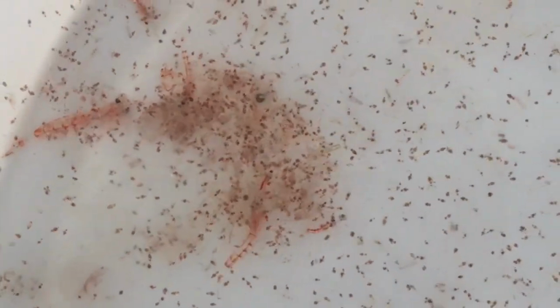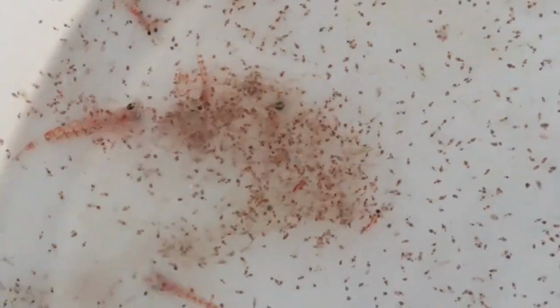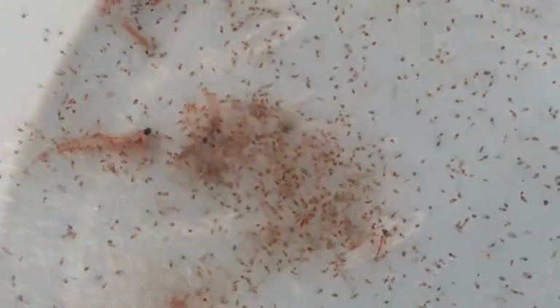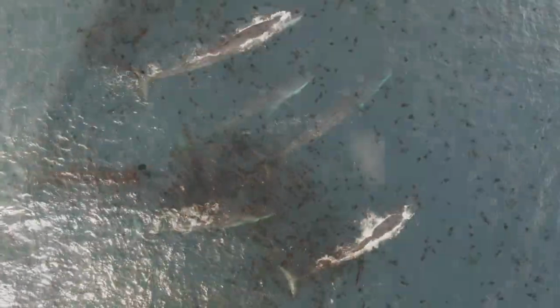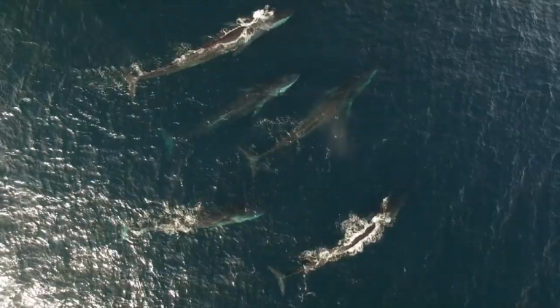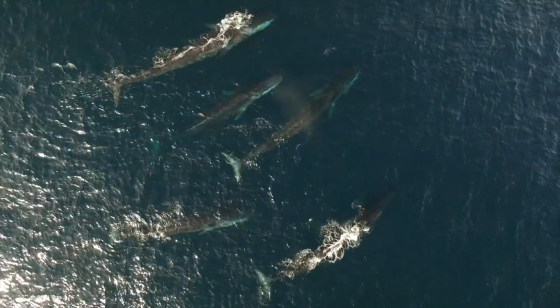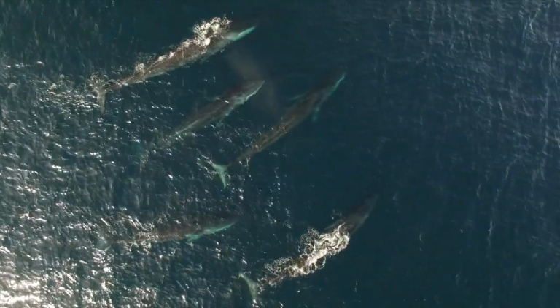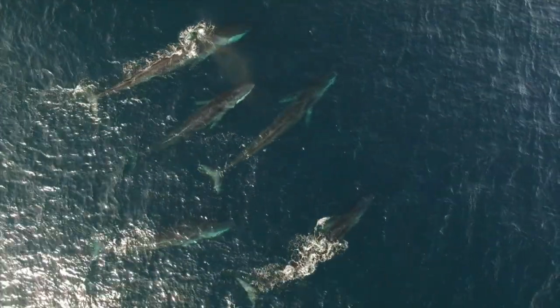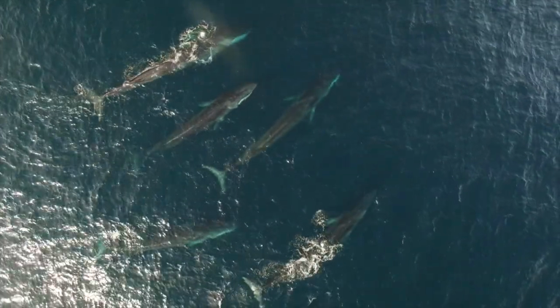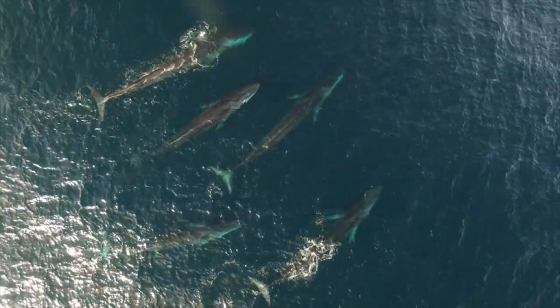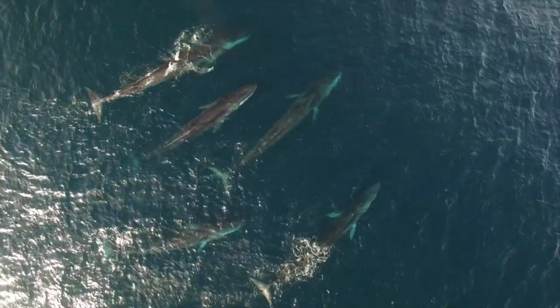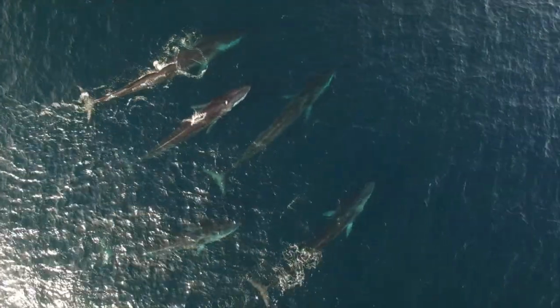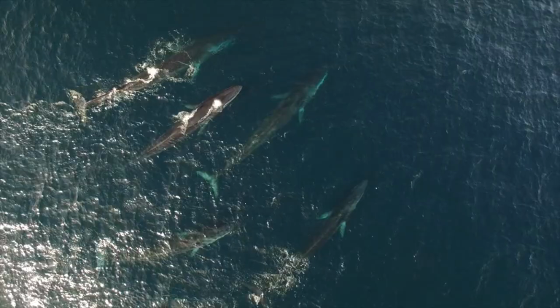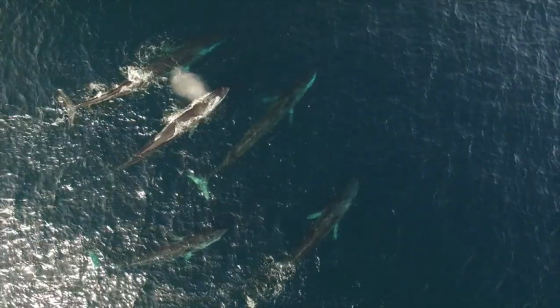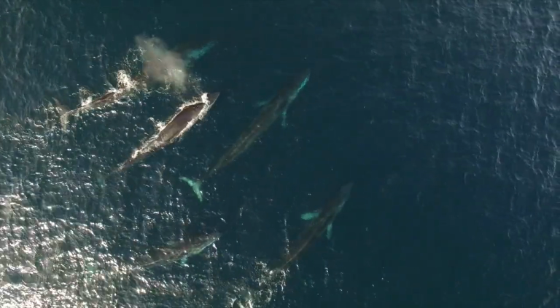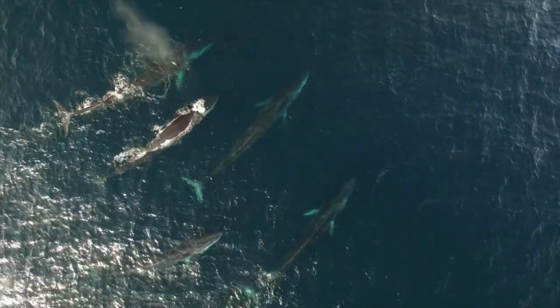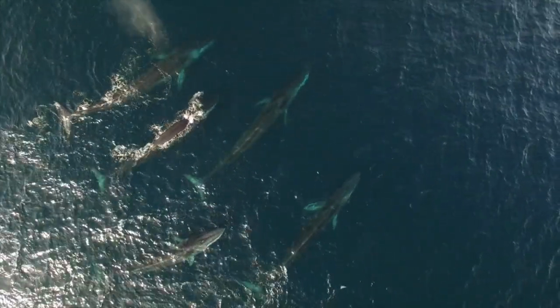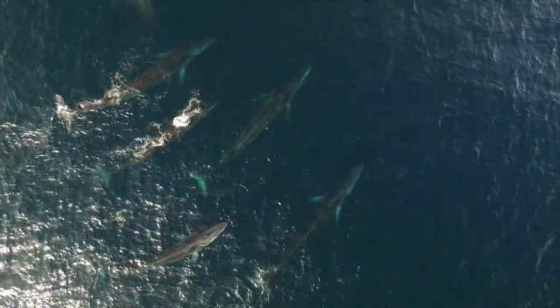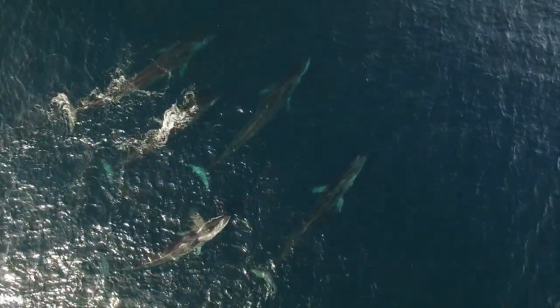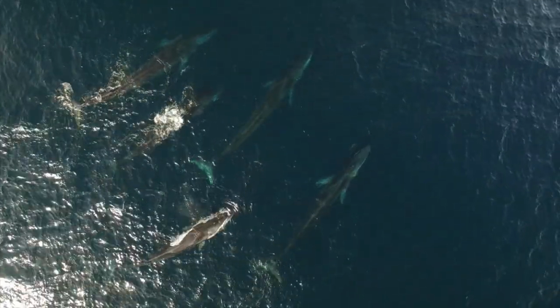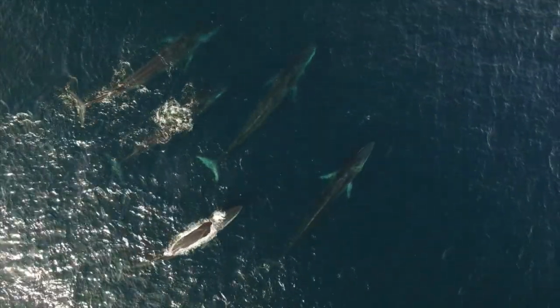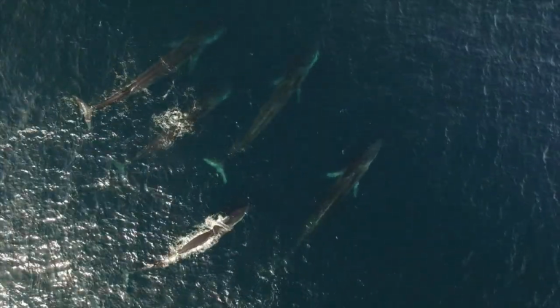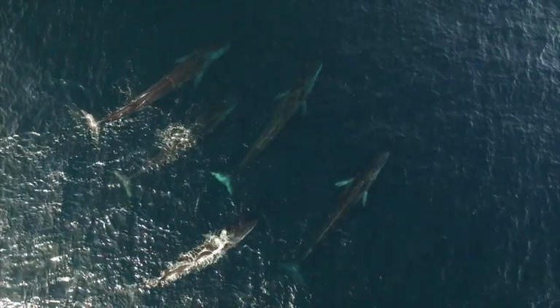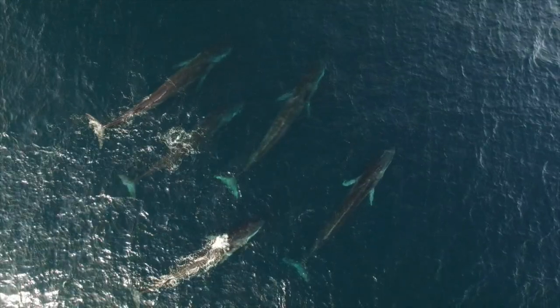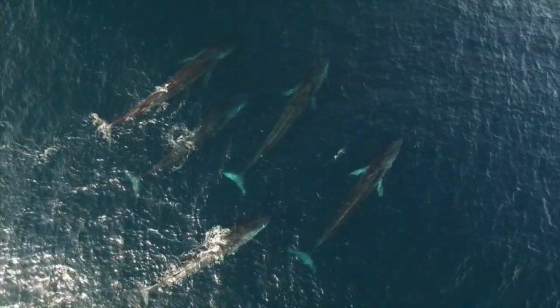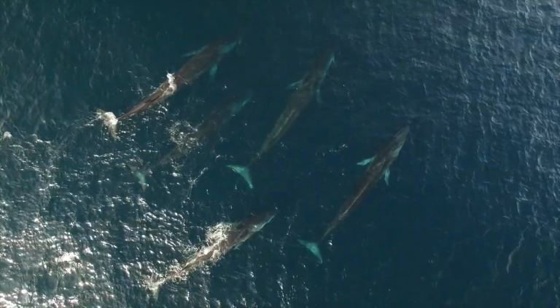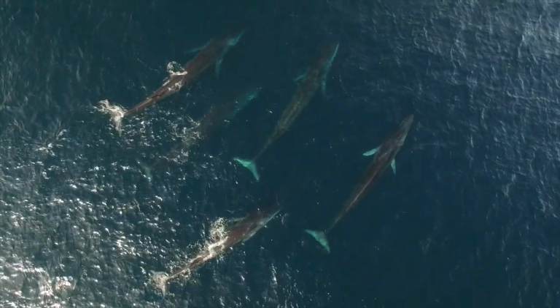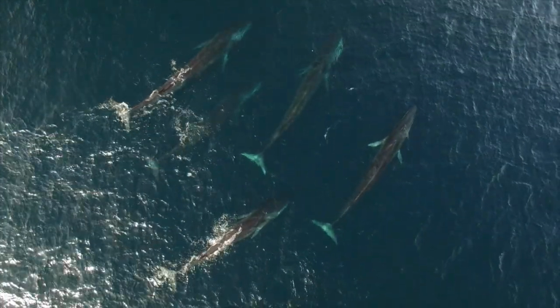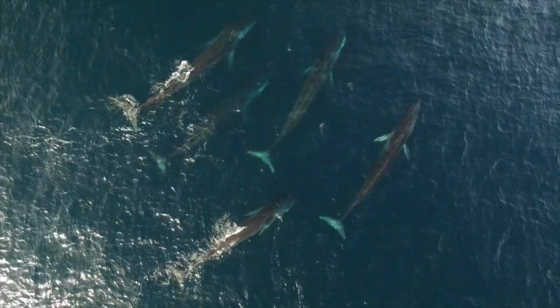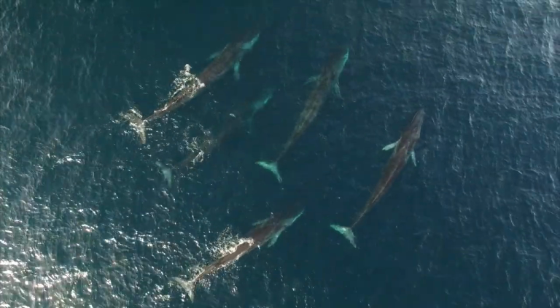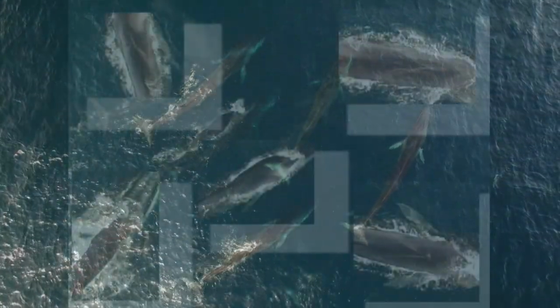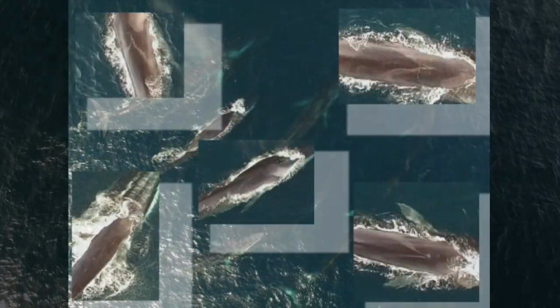When swimming together, mainly when the food chain in the area is exceptionally rich, information is gathered about social behavior, size and morphological differences among individuals, and also whale identification by means of the Chevron and Blaze zenithal images.